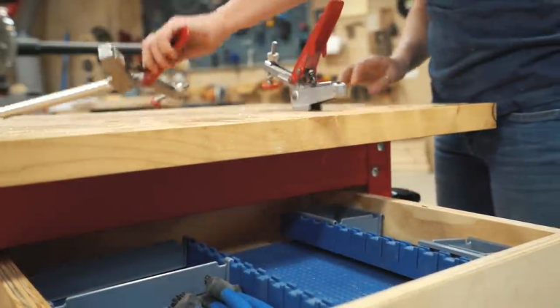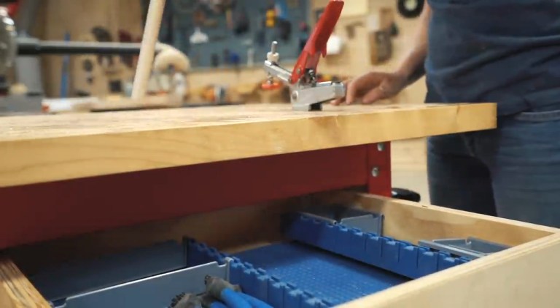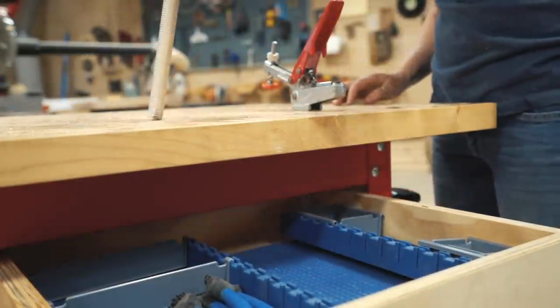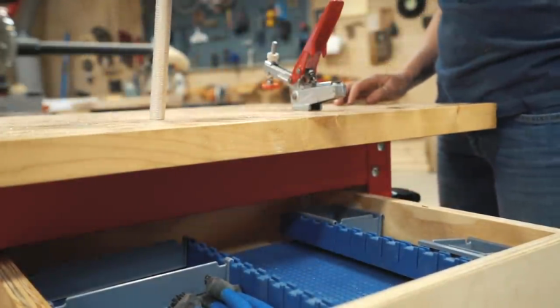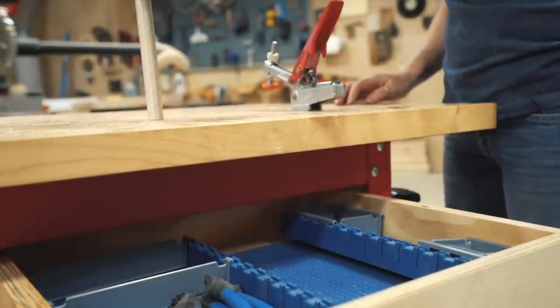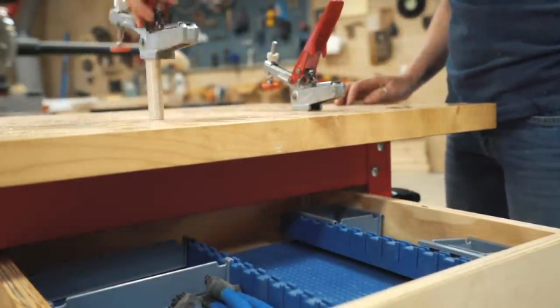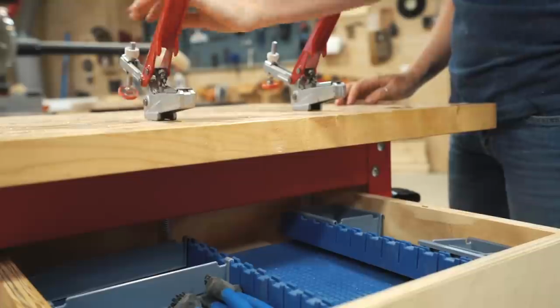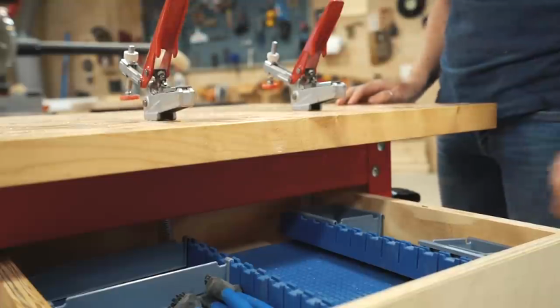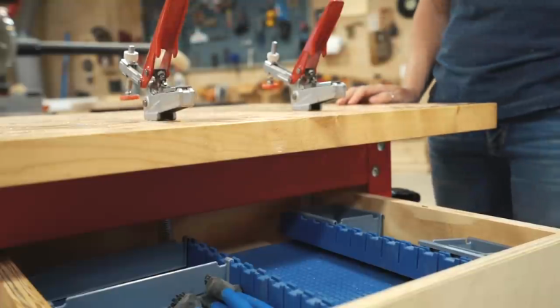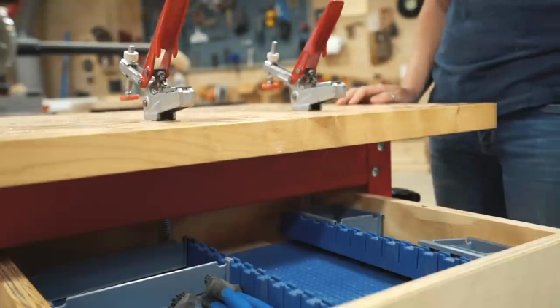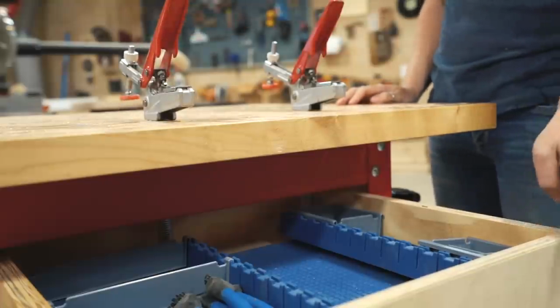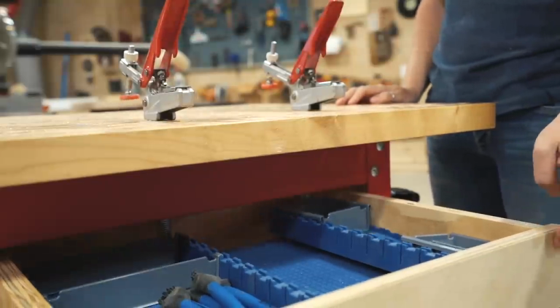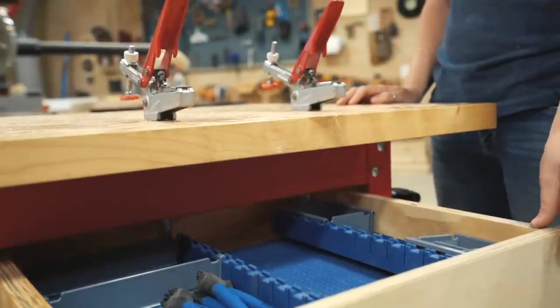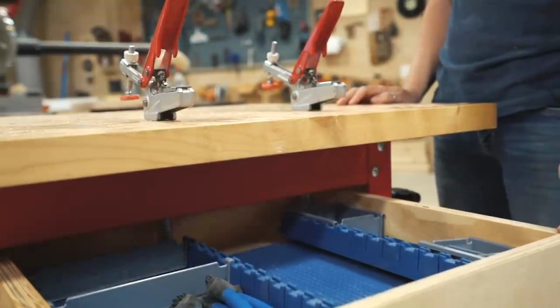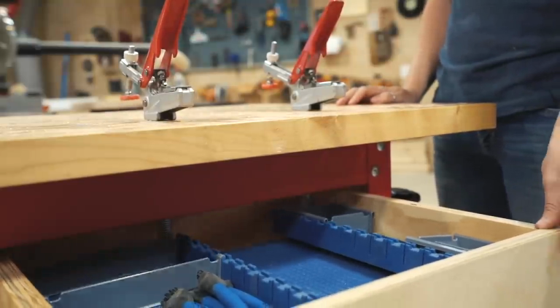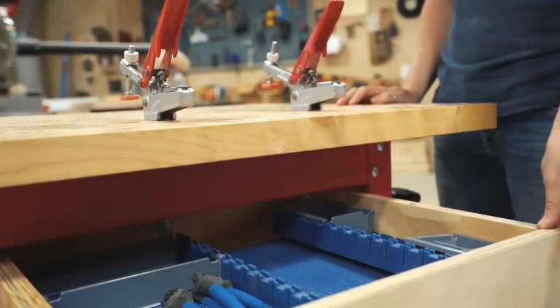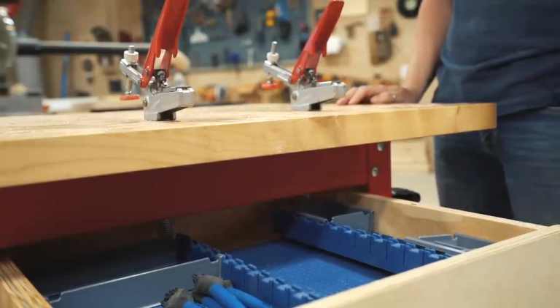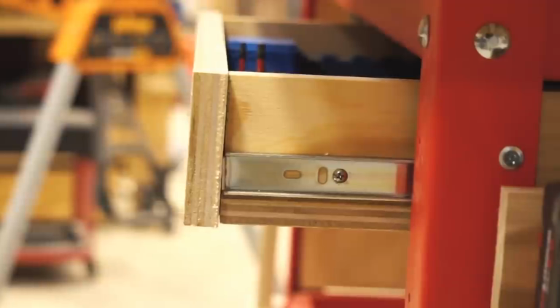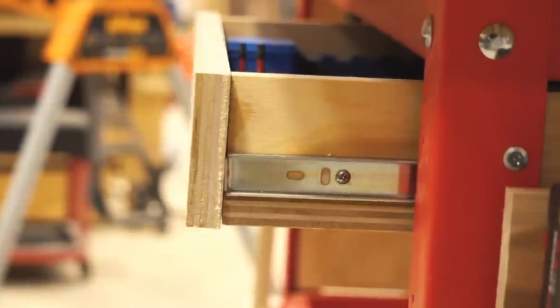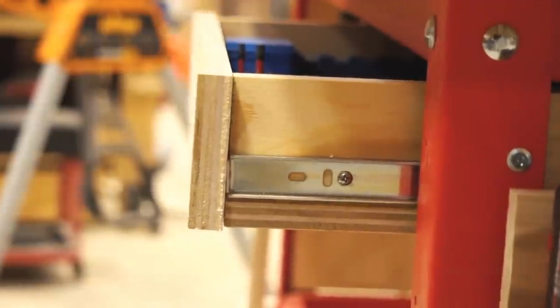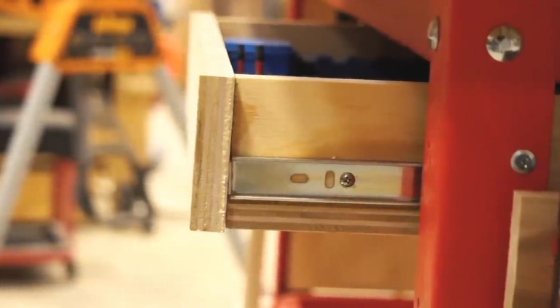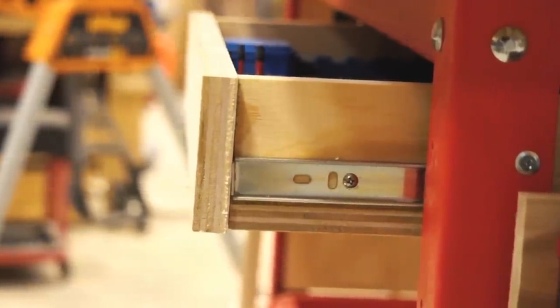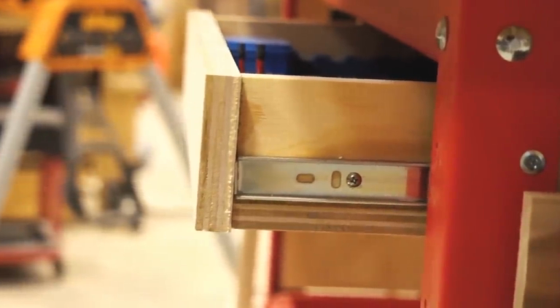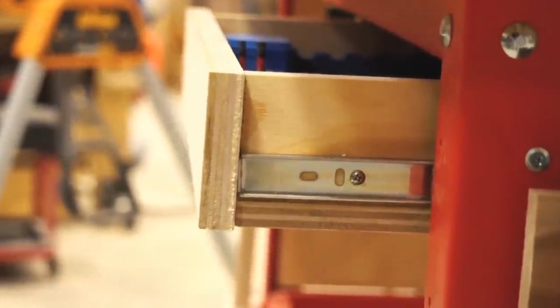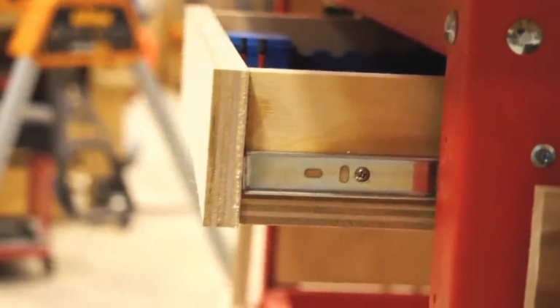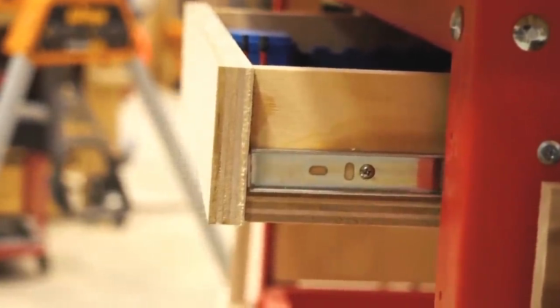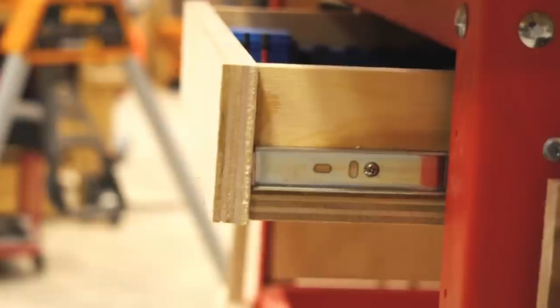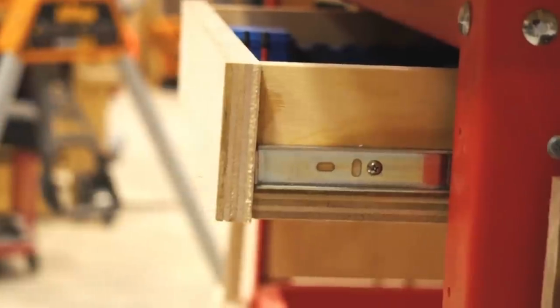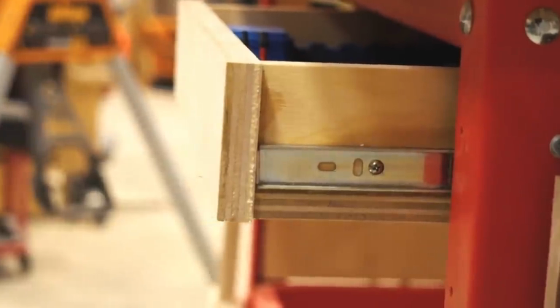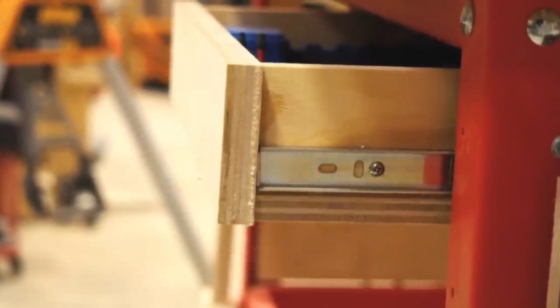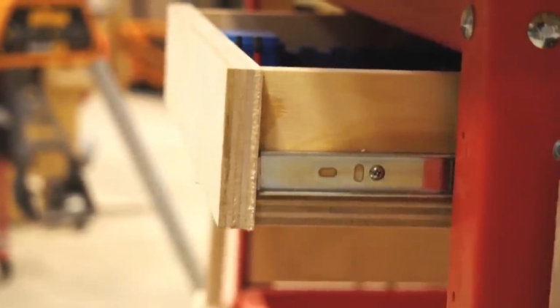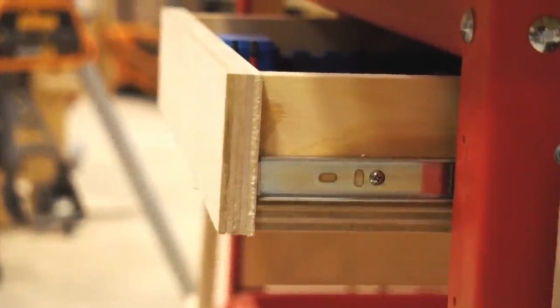However, once I populate it full of stuff, it kind of becomes a problem. To avoid this, you can scrap the drawer completely on yours, or you can simply pull it out before utilizing a clamp on the top.